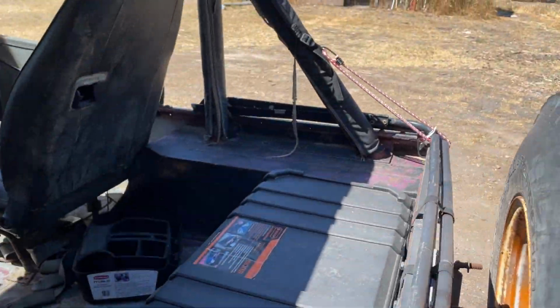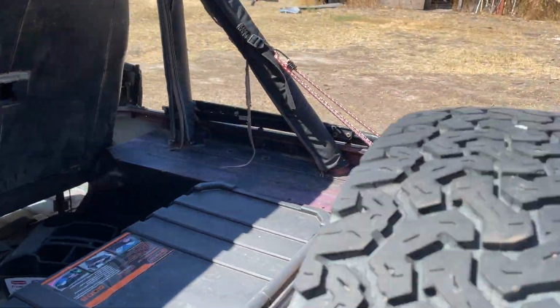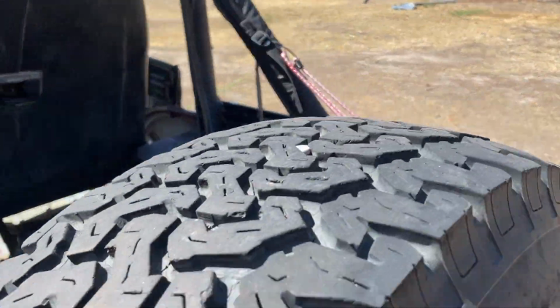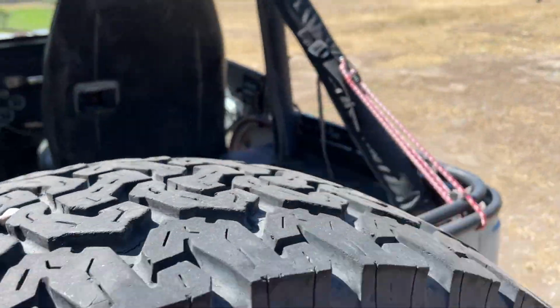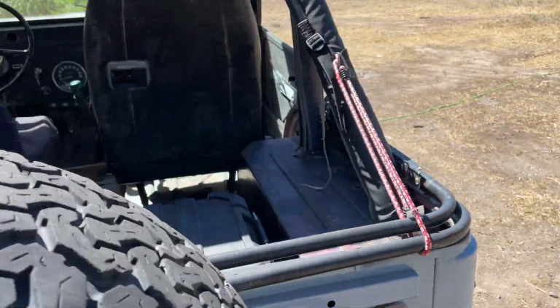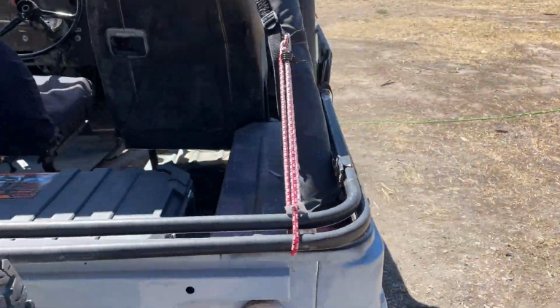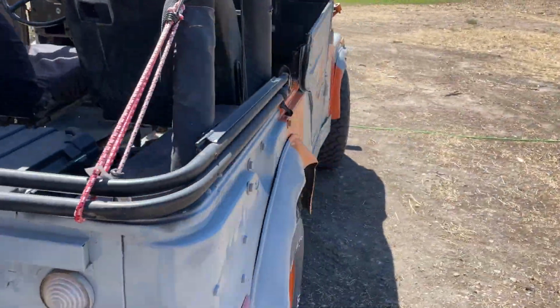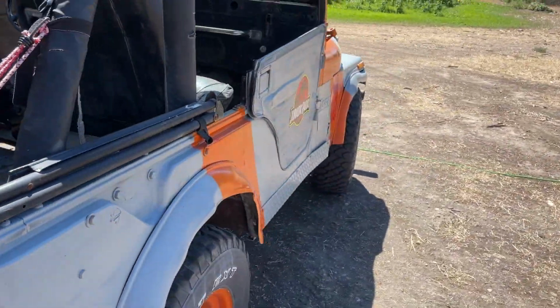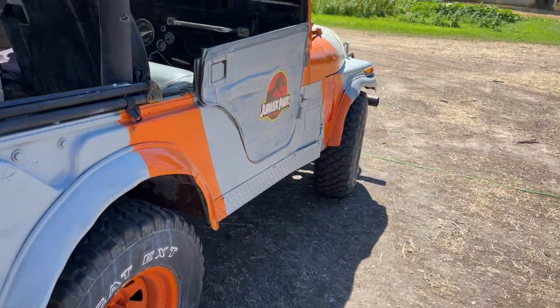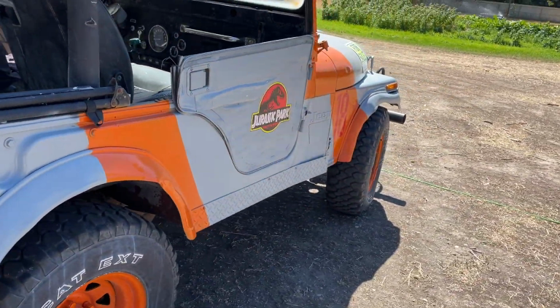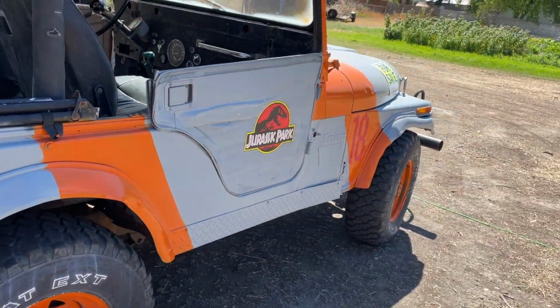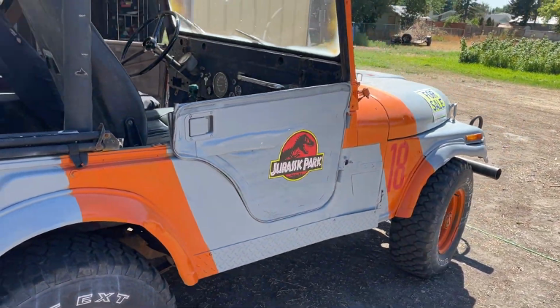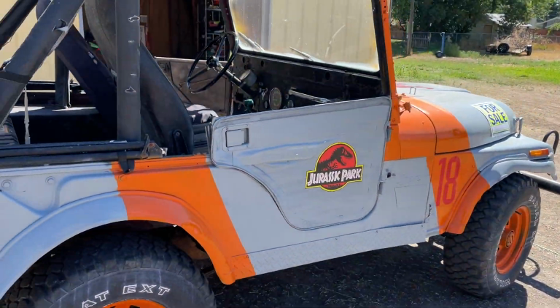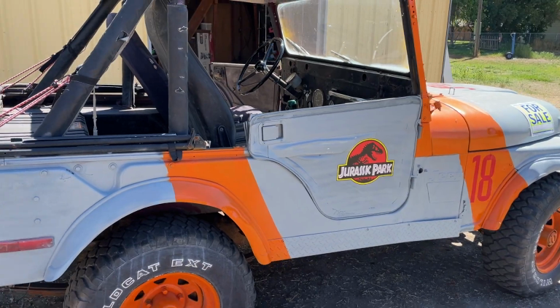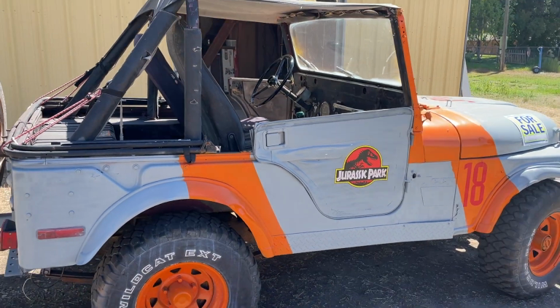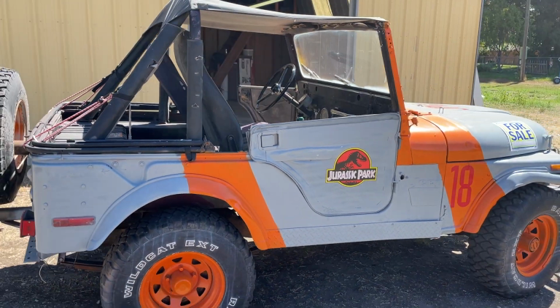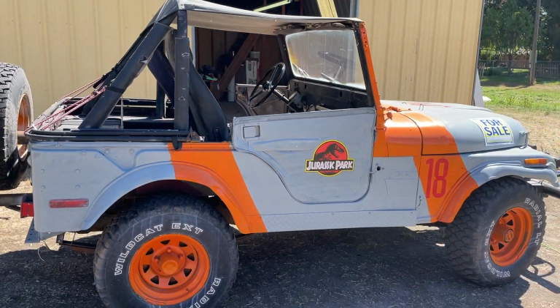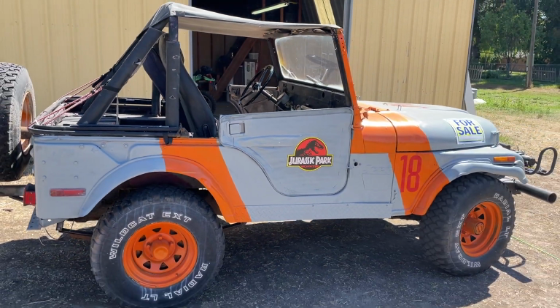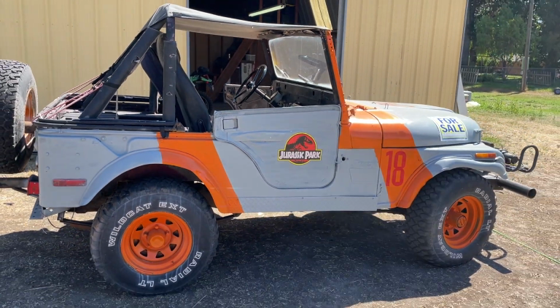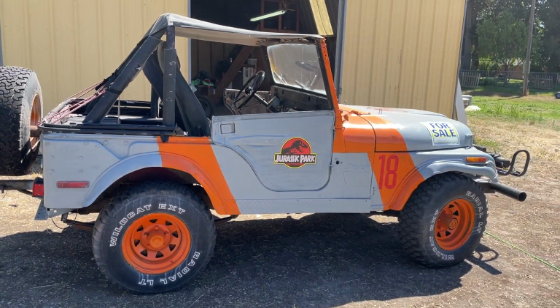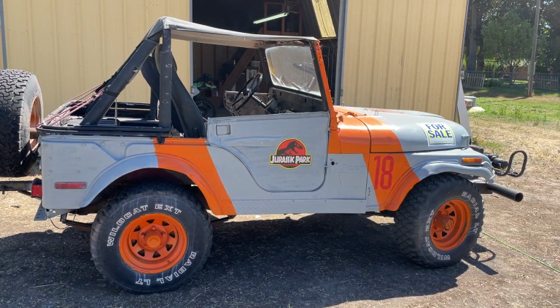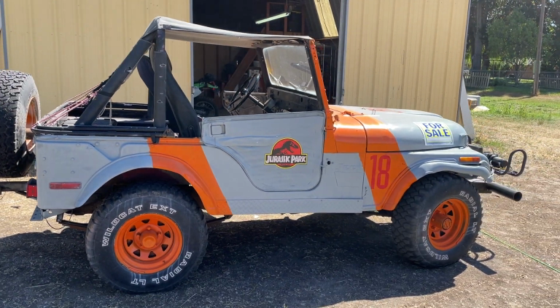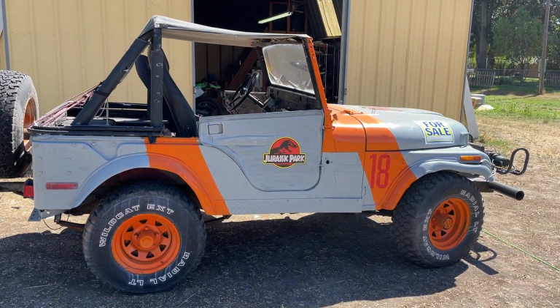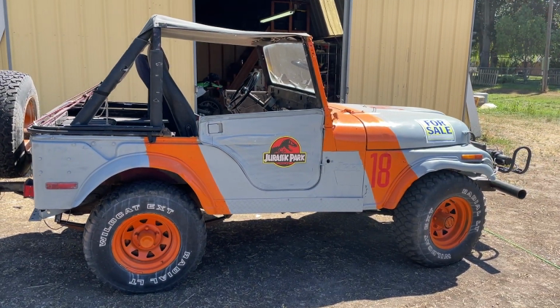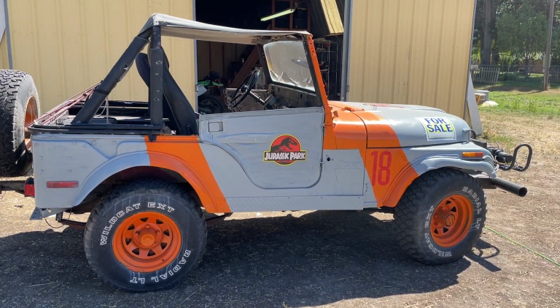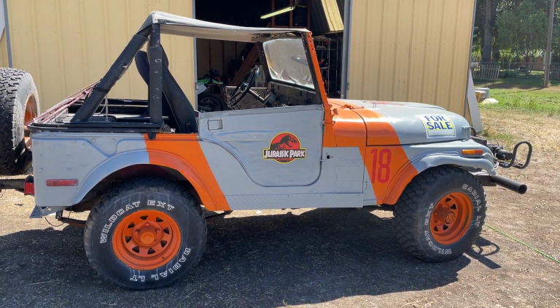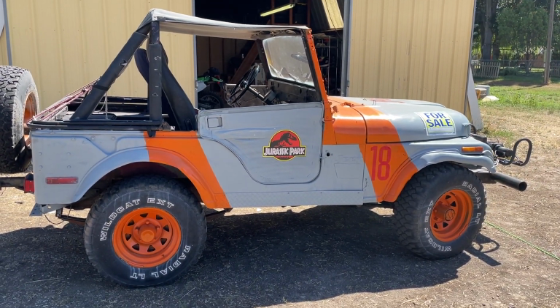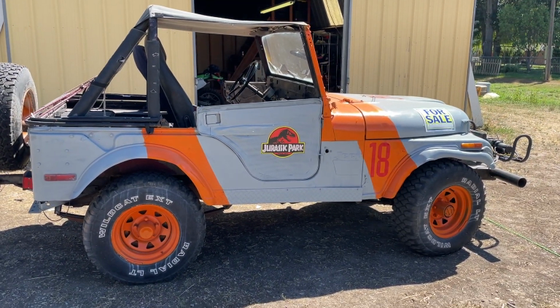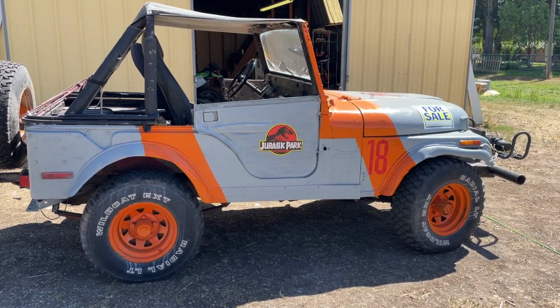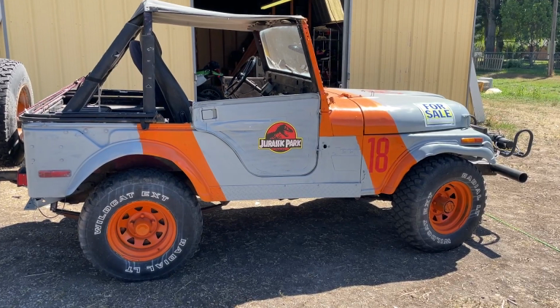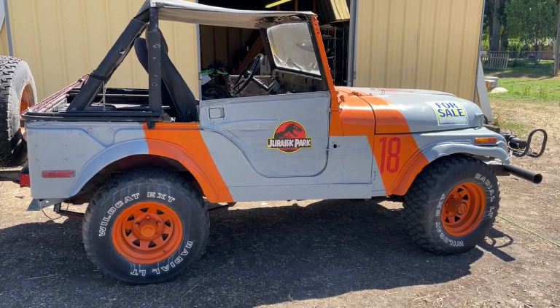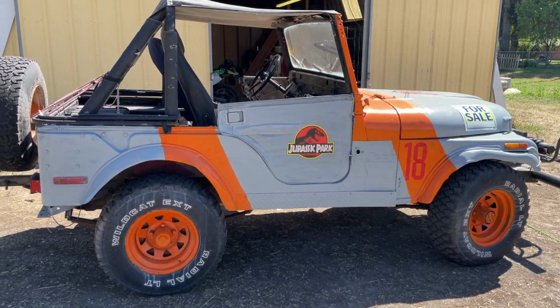Anyway, this is my beast. It kind of looks like a beast right now — not too shiny.